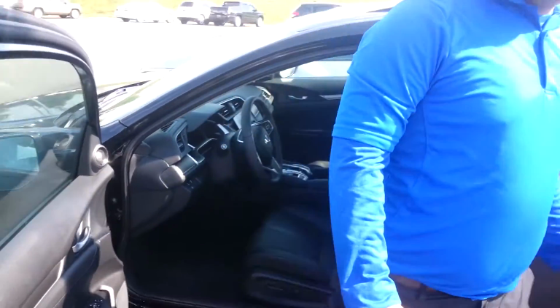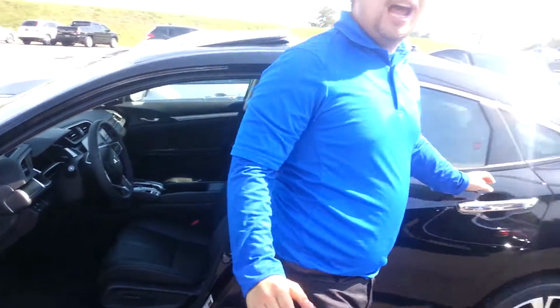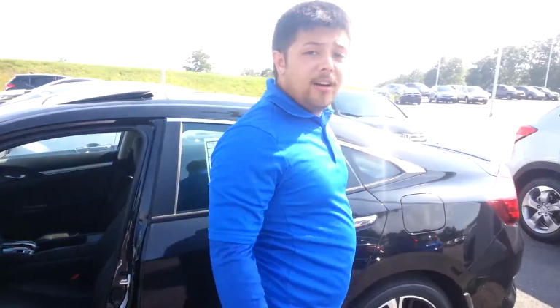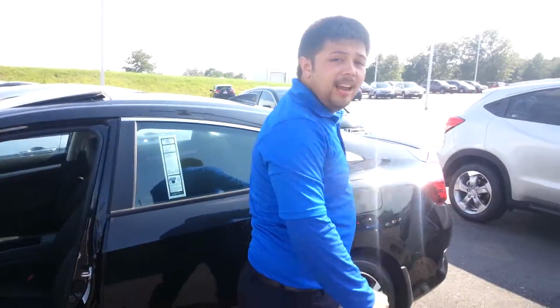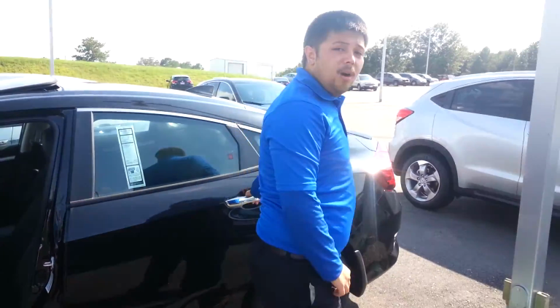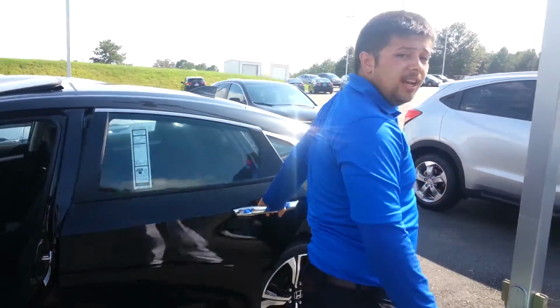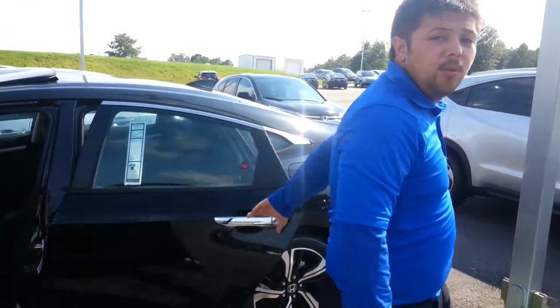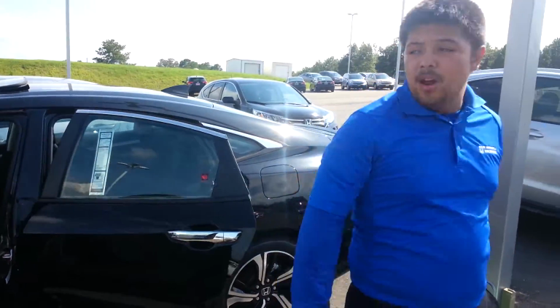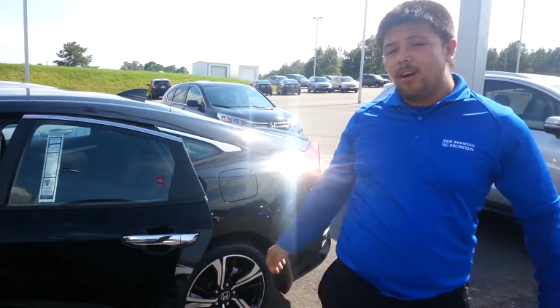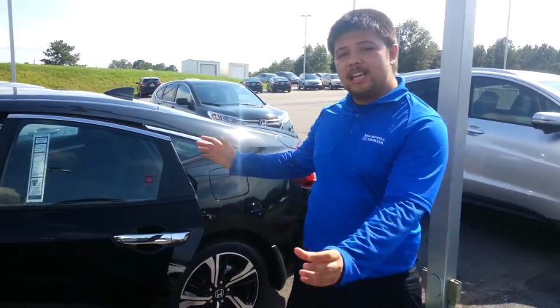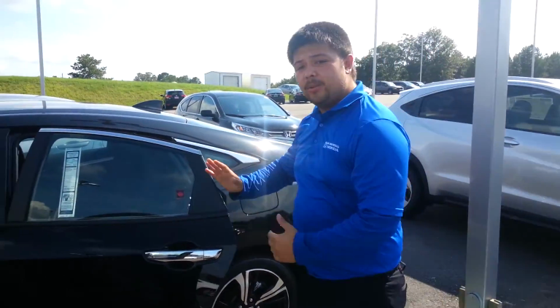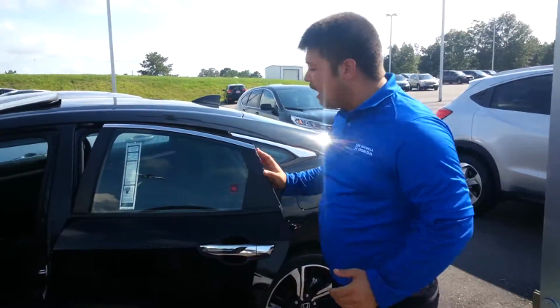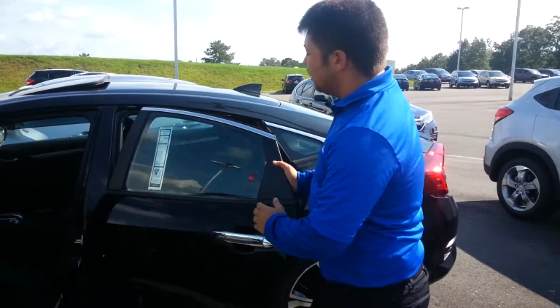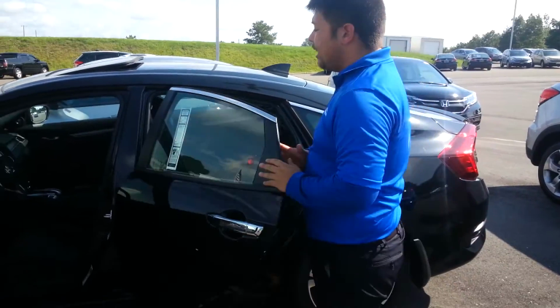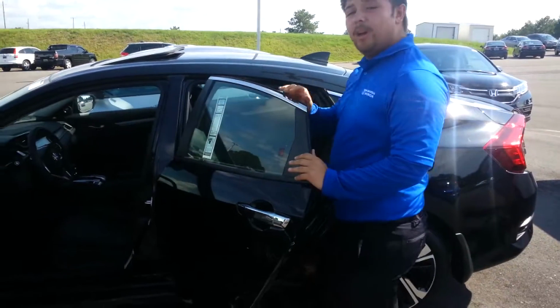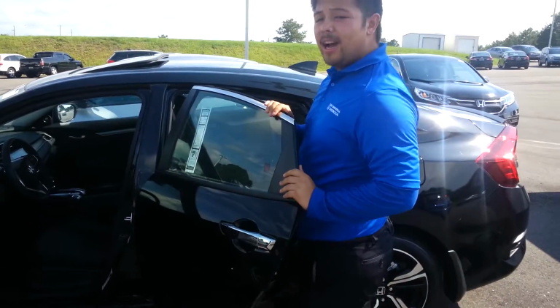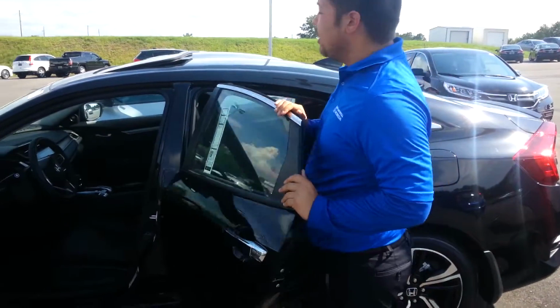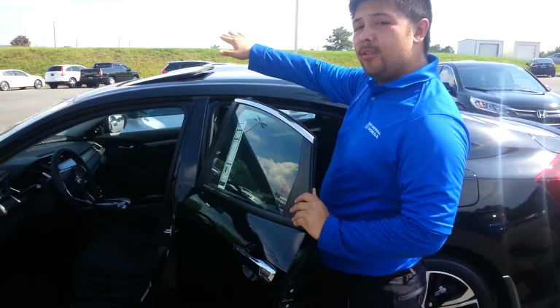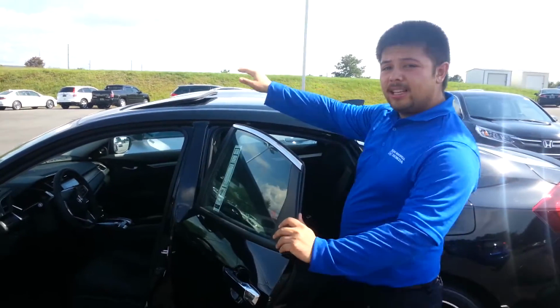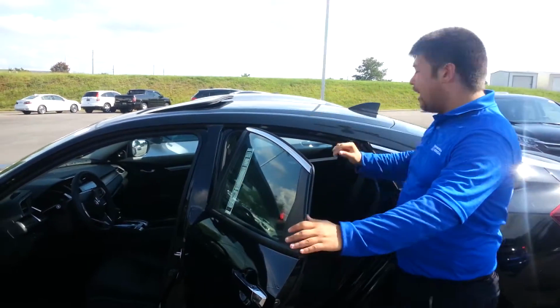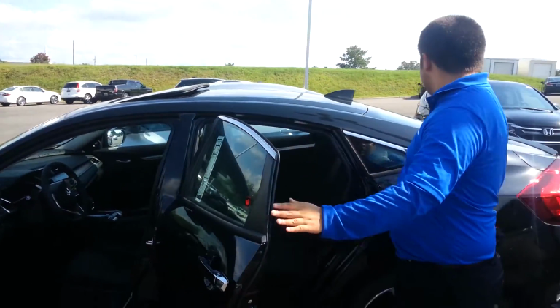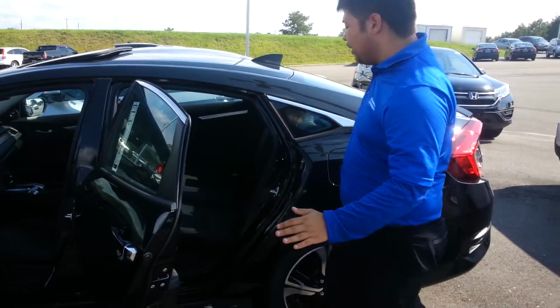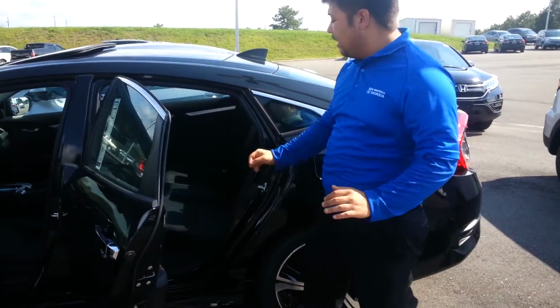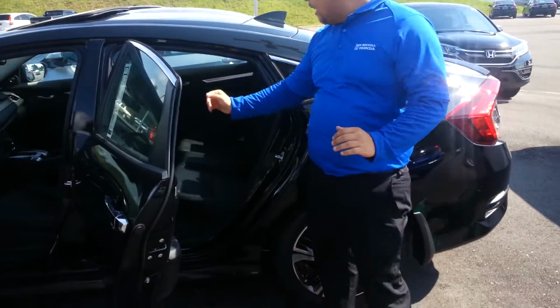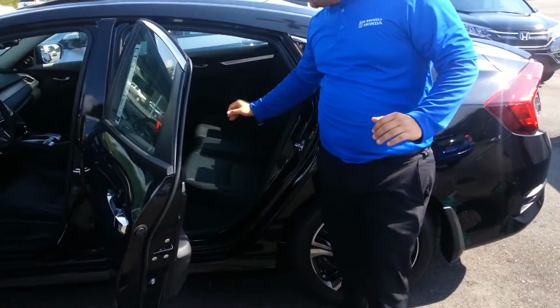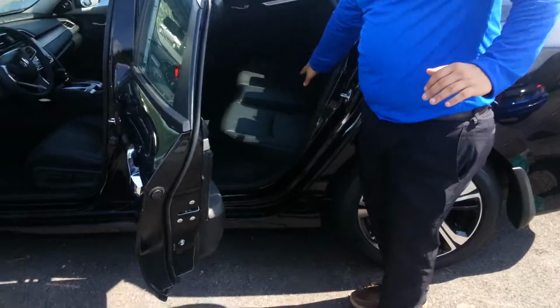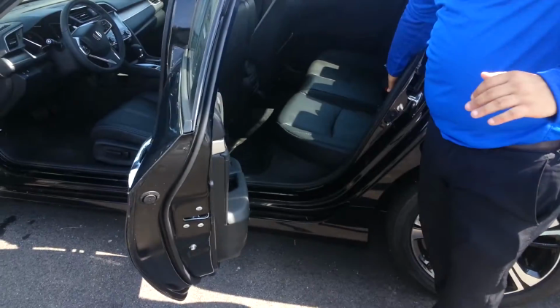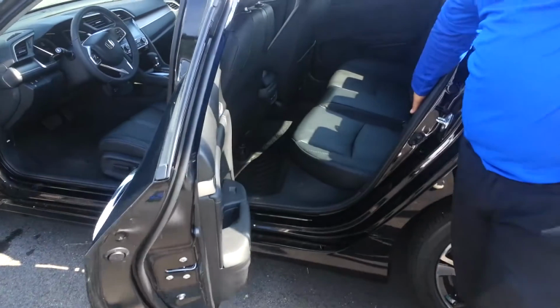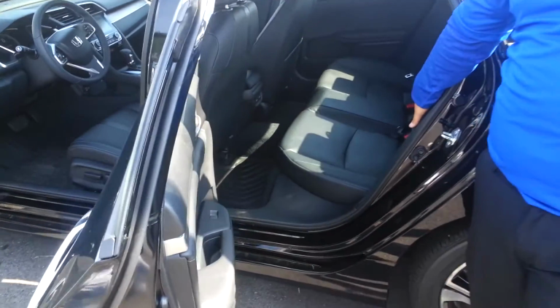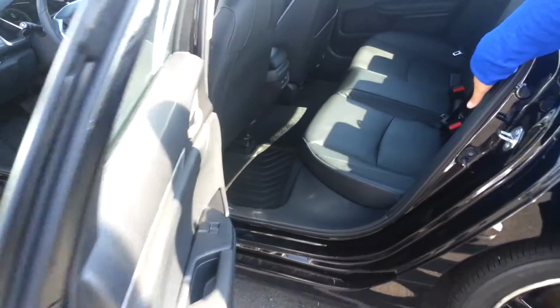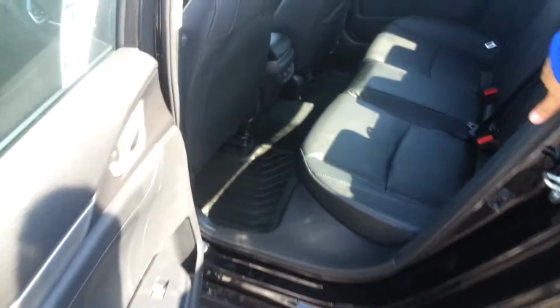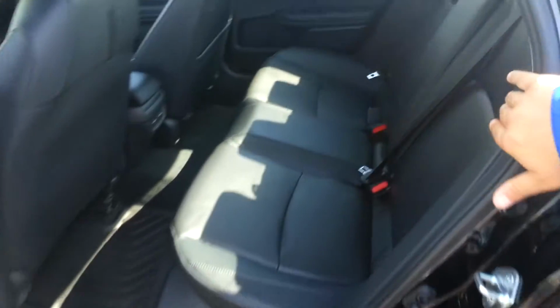Right now, I'm currently in the works of getting you a quote with all the accessories you were looking at, which included the window visors, the moonroof visor, and the spoiler. As you can see, it does have the leather in the back — it has lots of extra room.